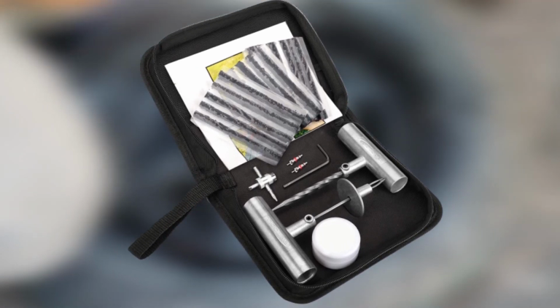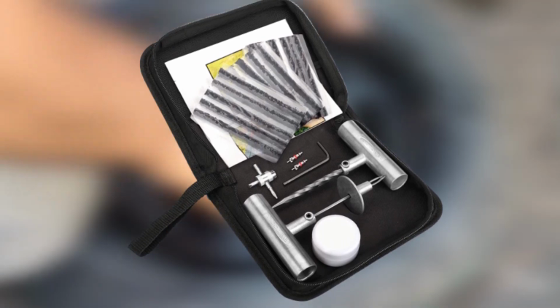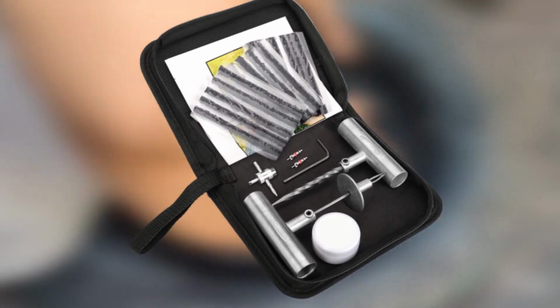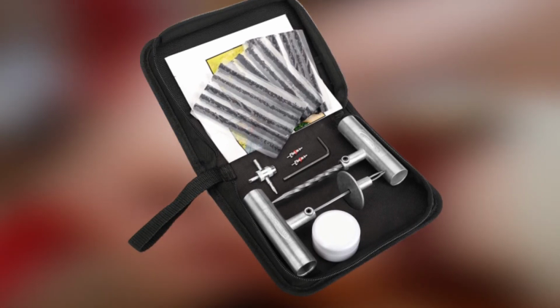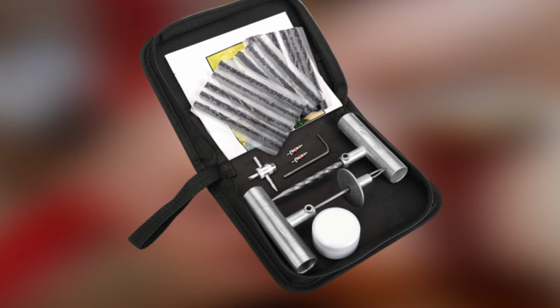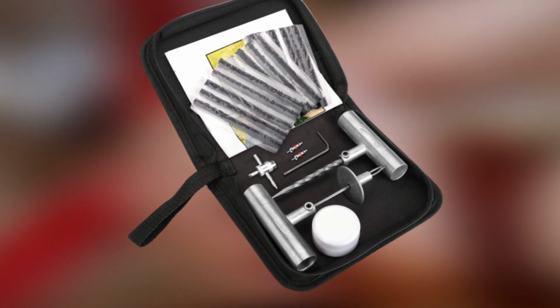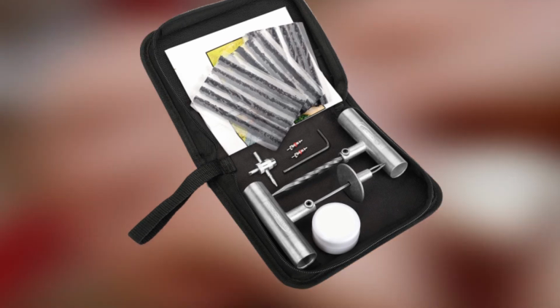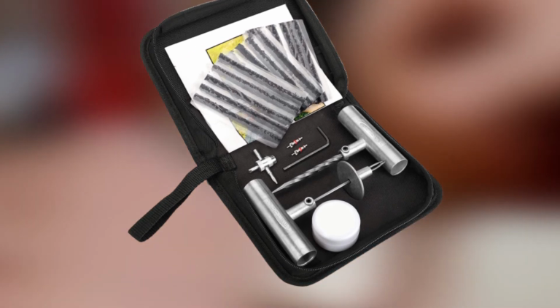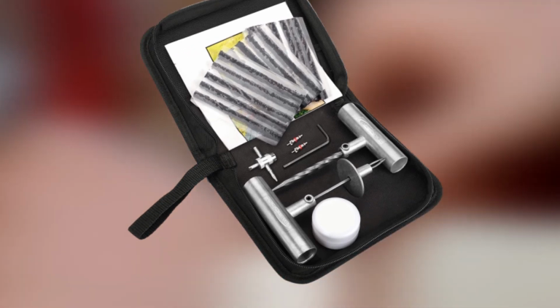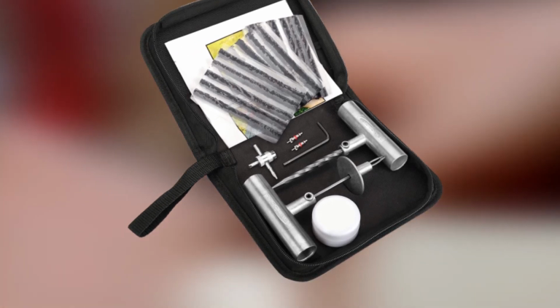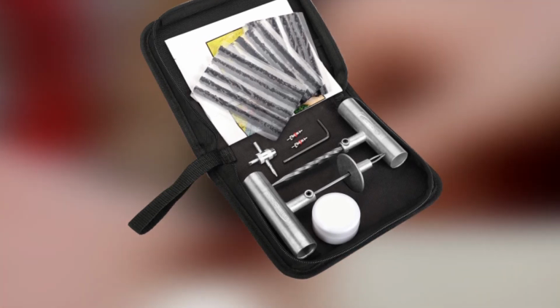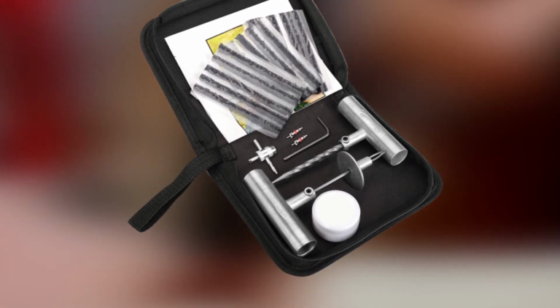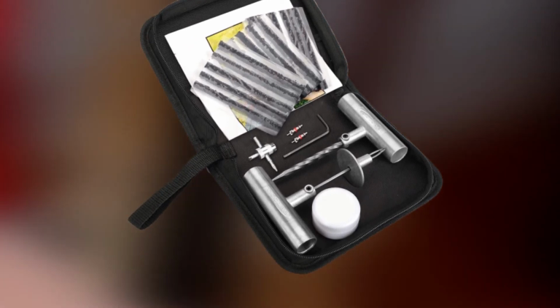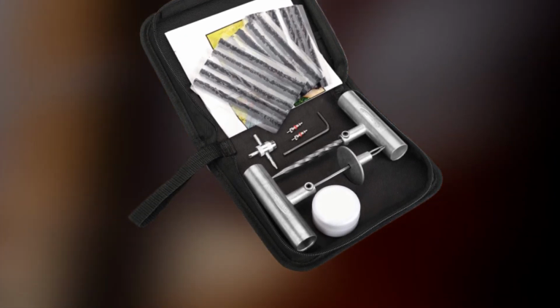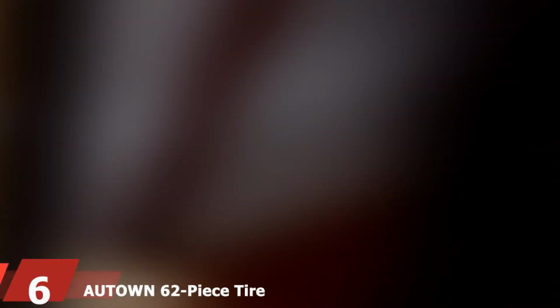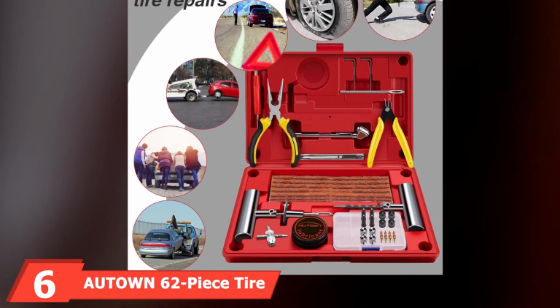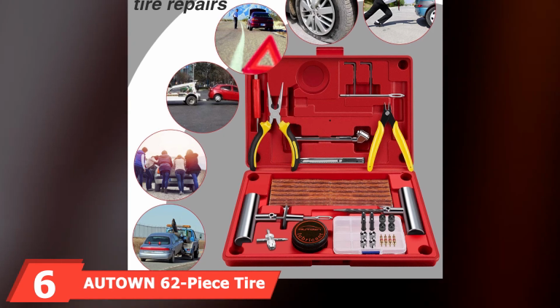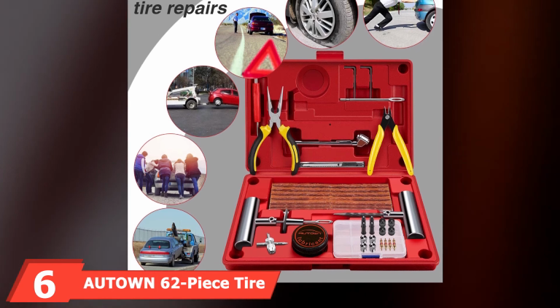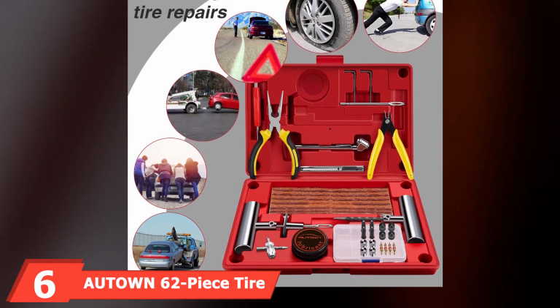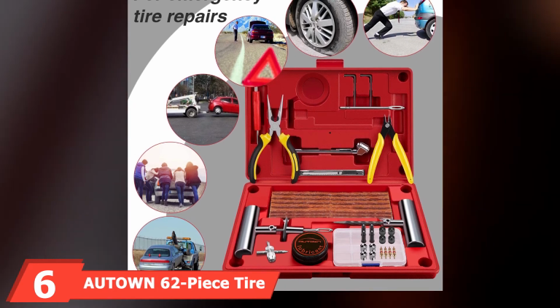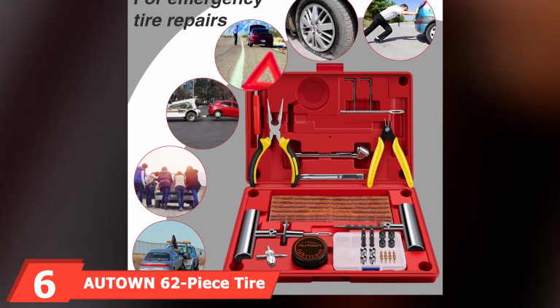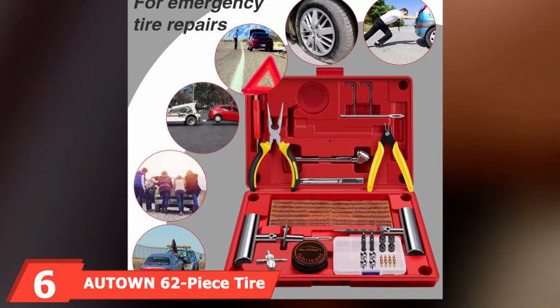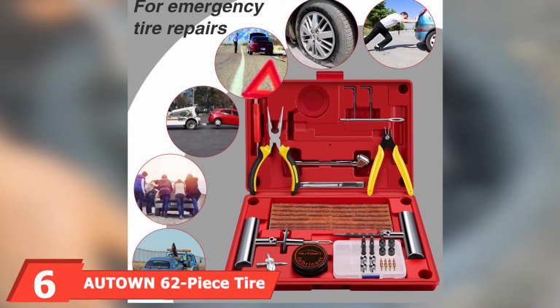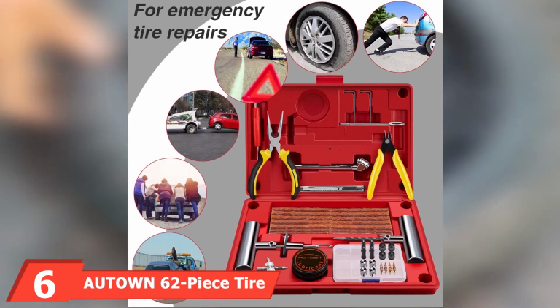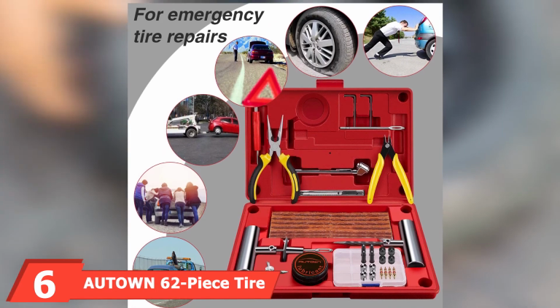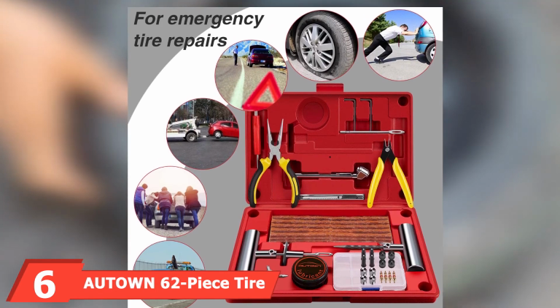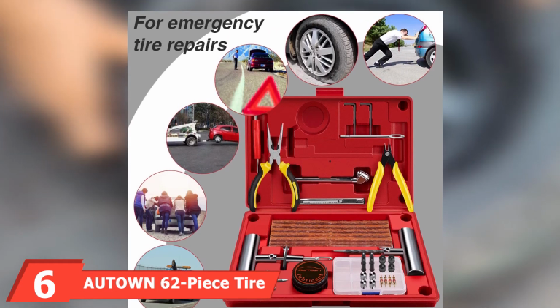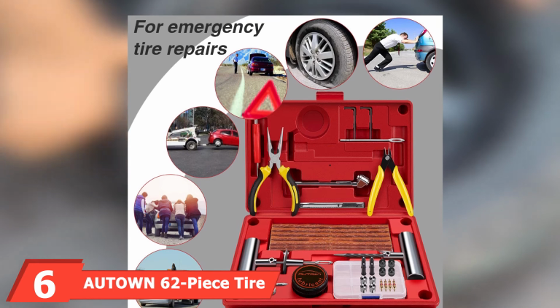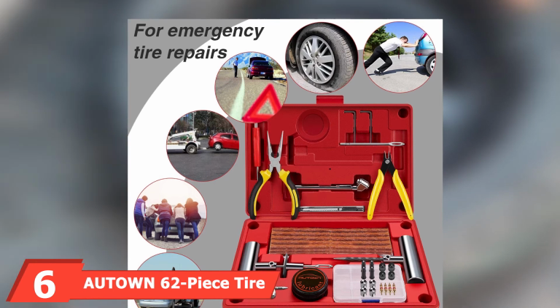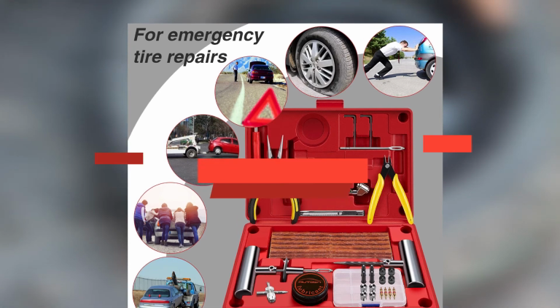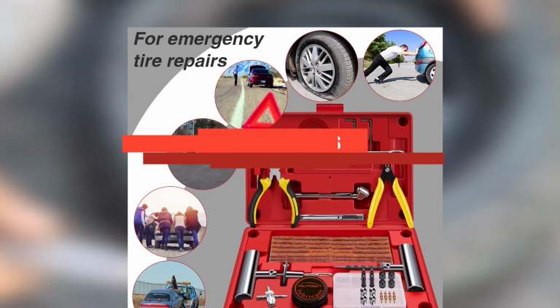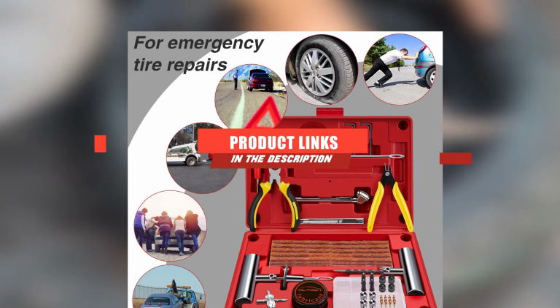Its compact size also makes it well suited to being carried in a sports car where your cargo capacity may be limited. The manufacturer backs up its tire repair kit with a full refund in the event of any manufacturing defect.